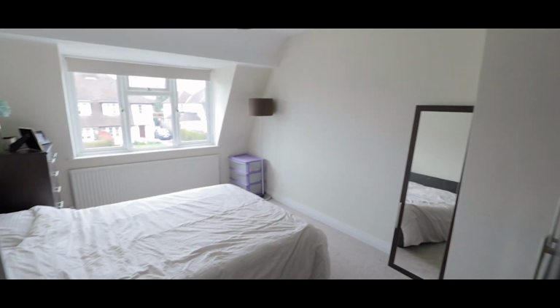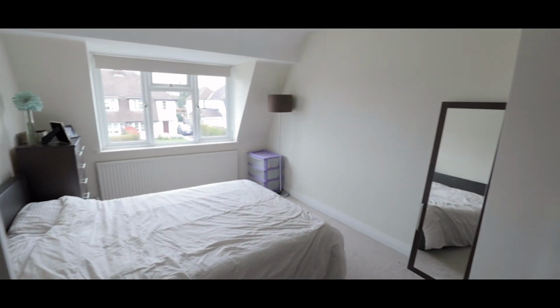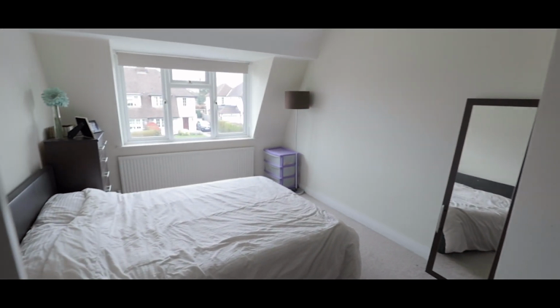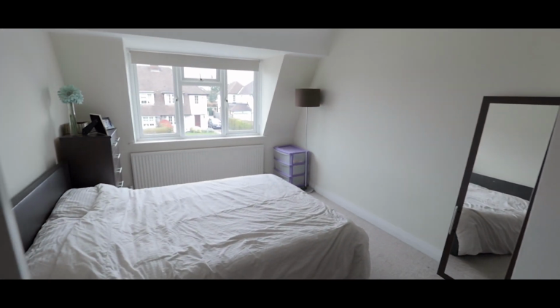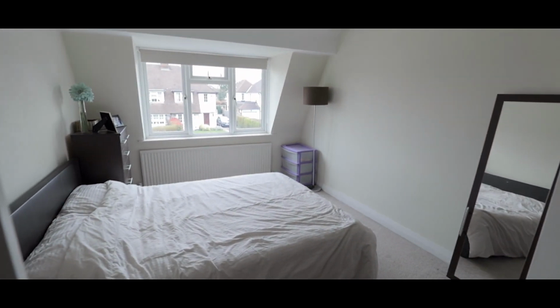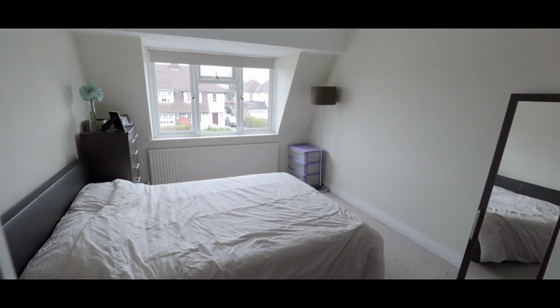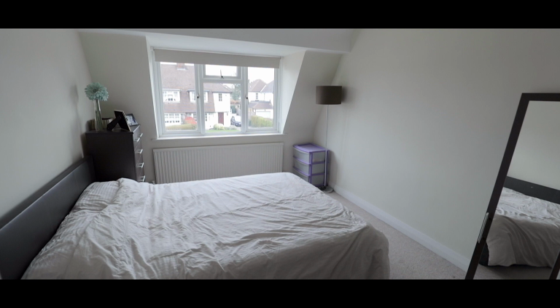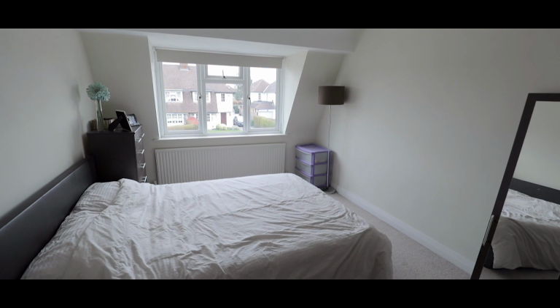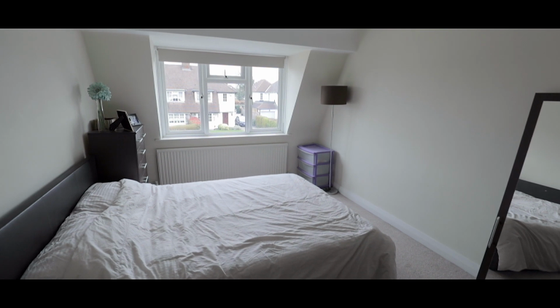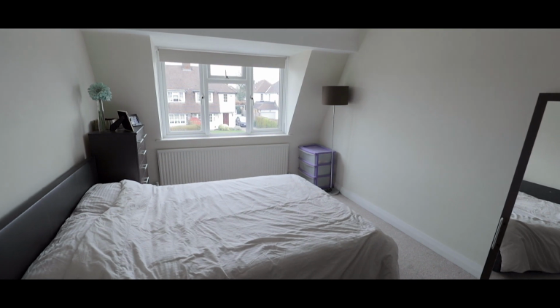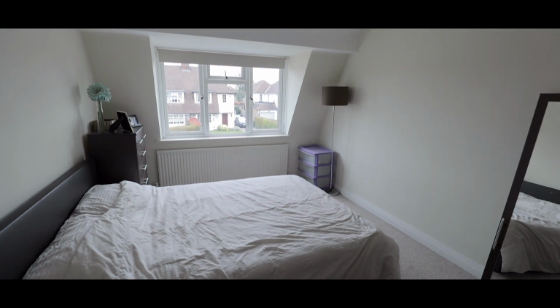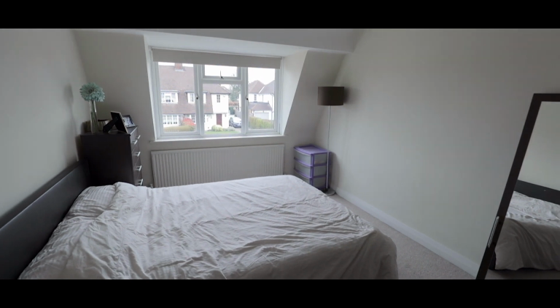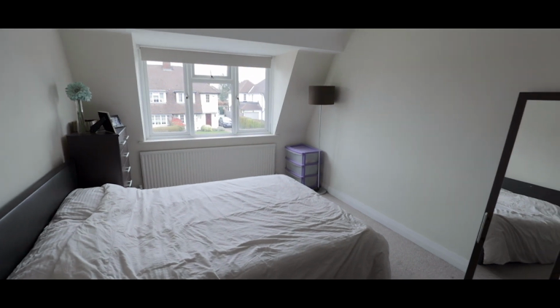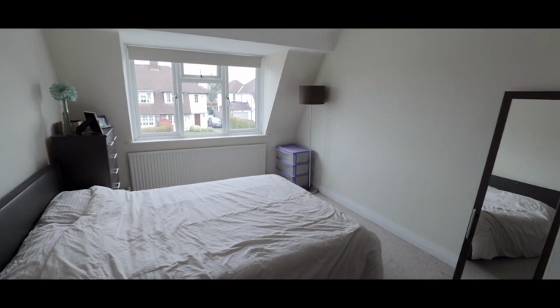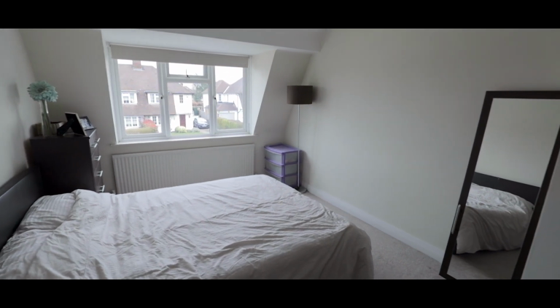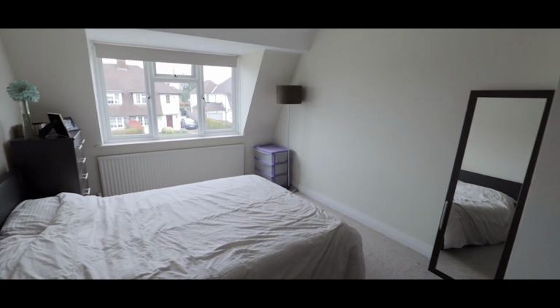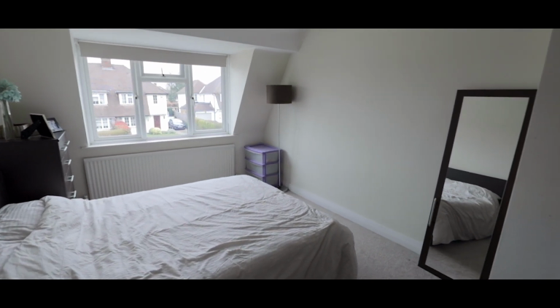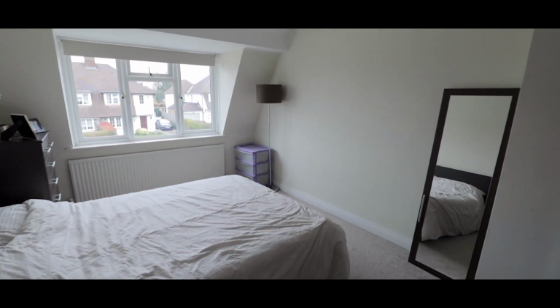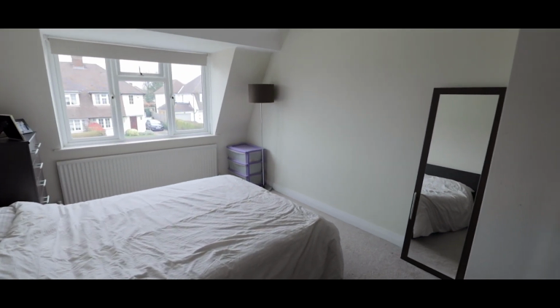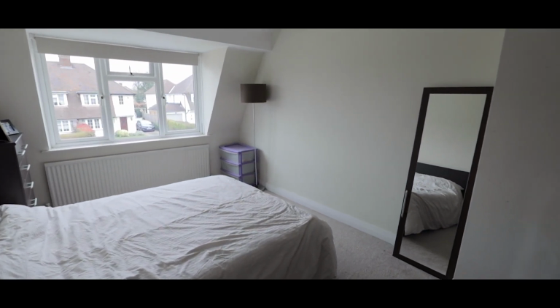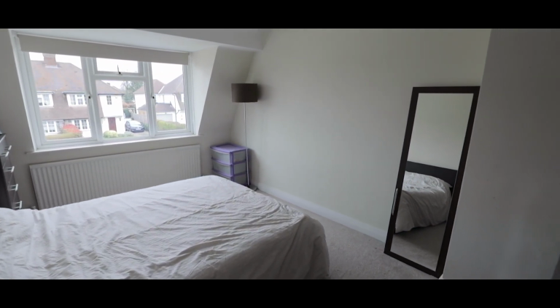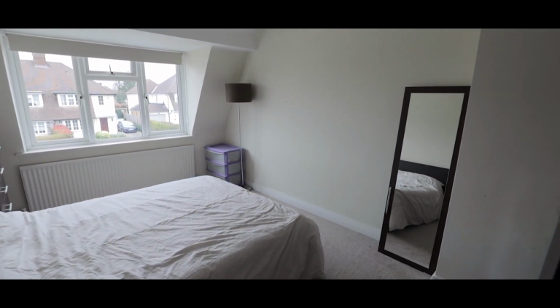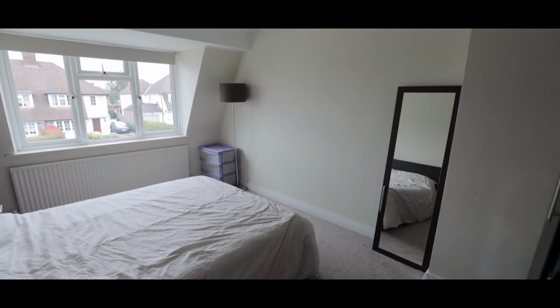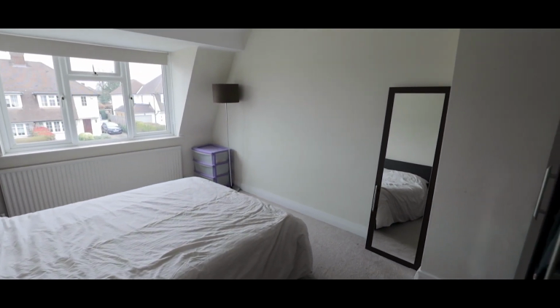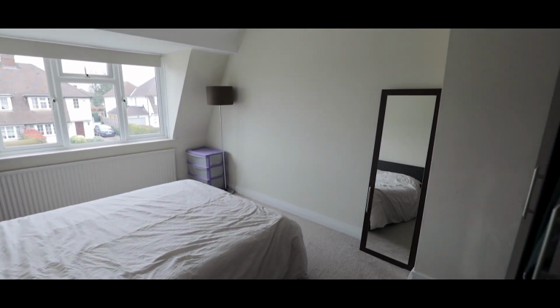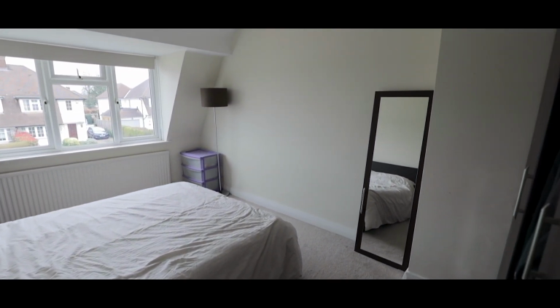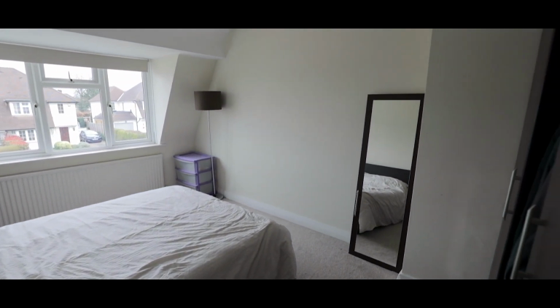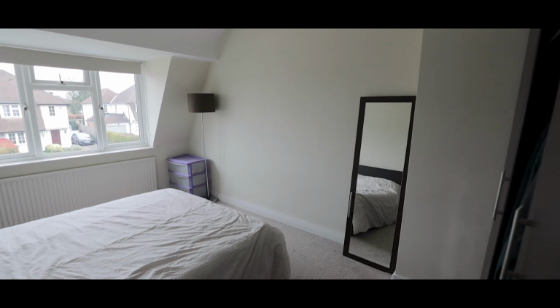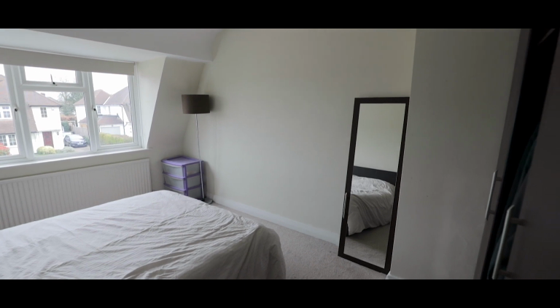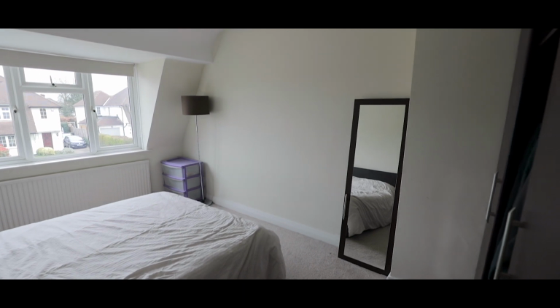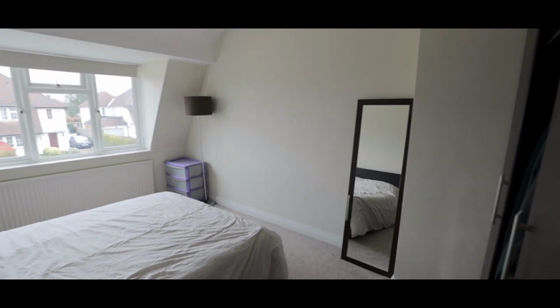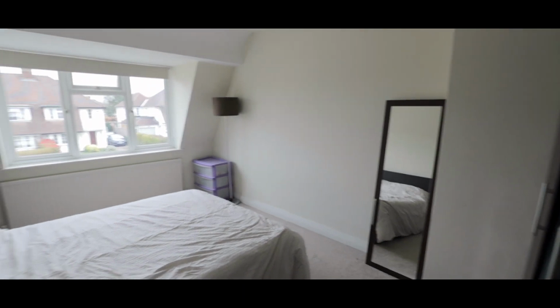Bedroom 2 is another excellent size double with a window overlooking the front aspect and again plenty of space for a king size bed and wardrobes.